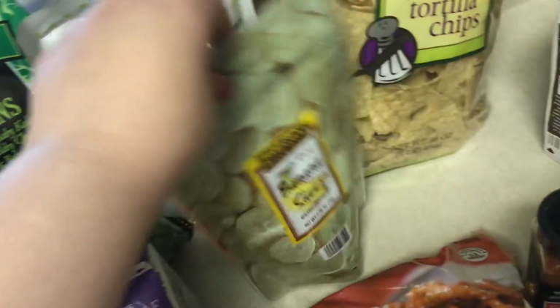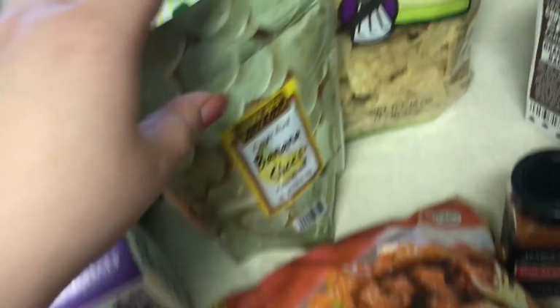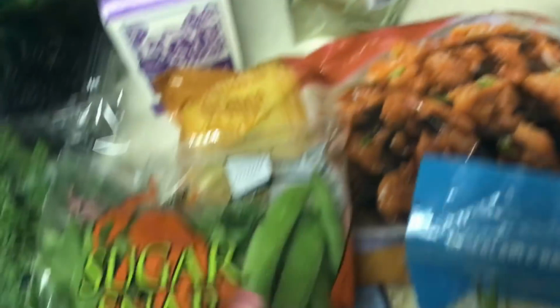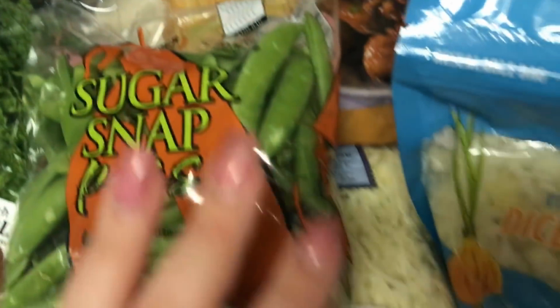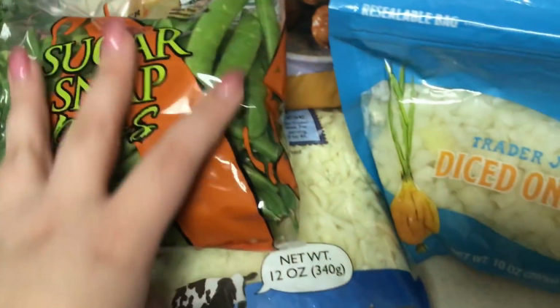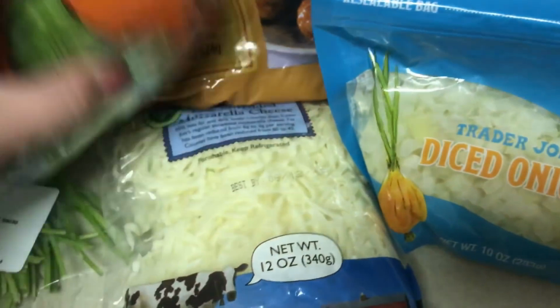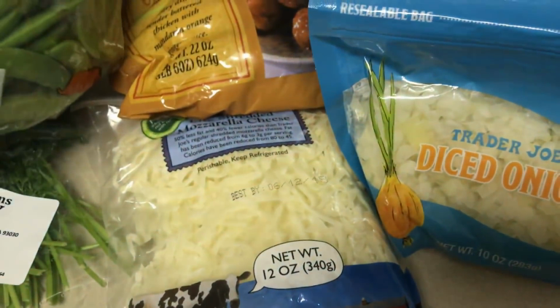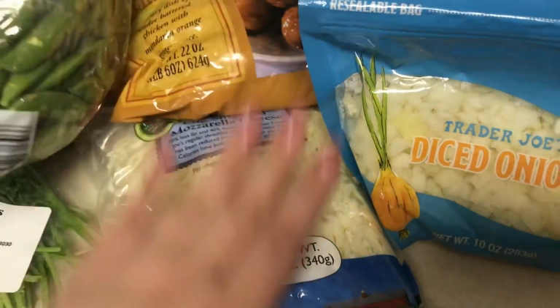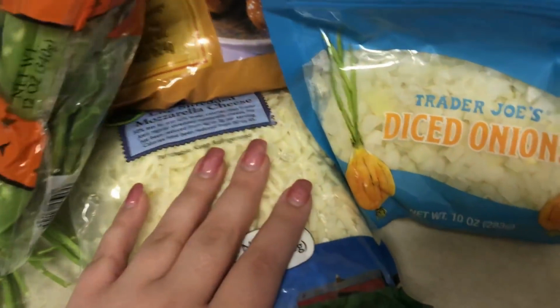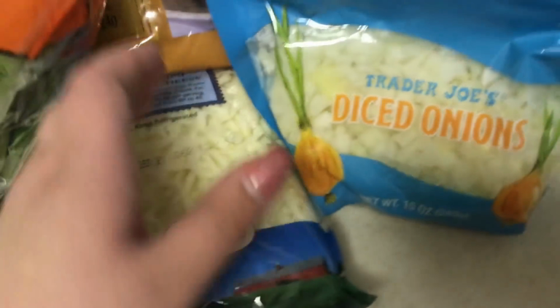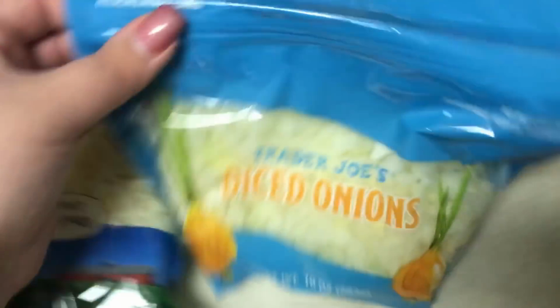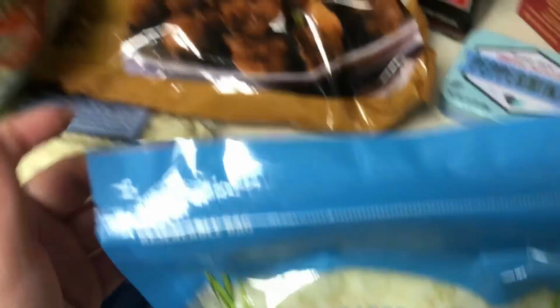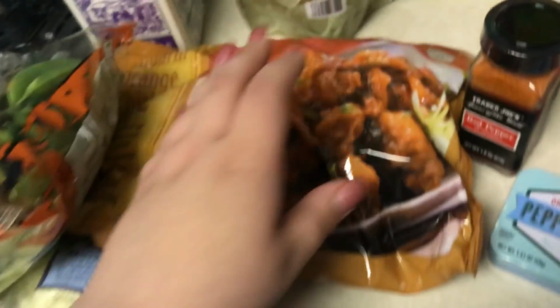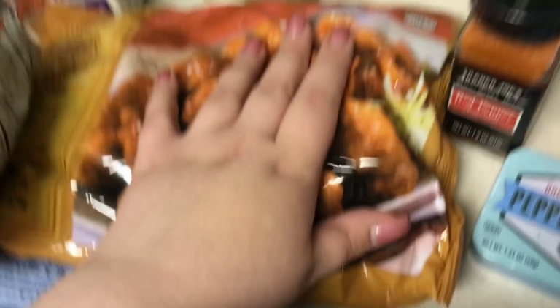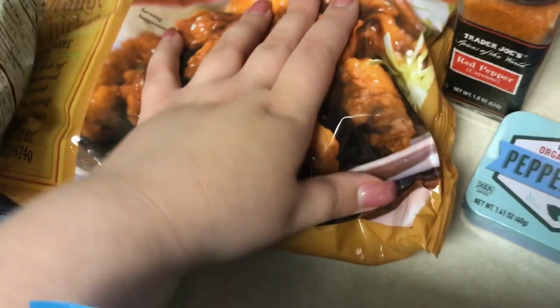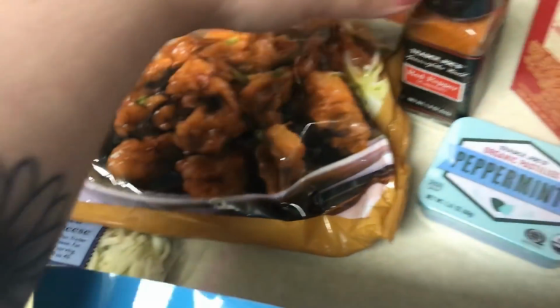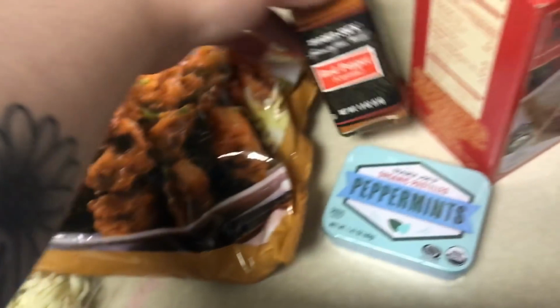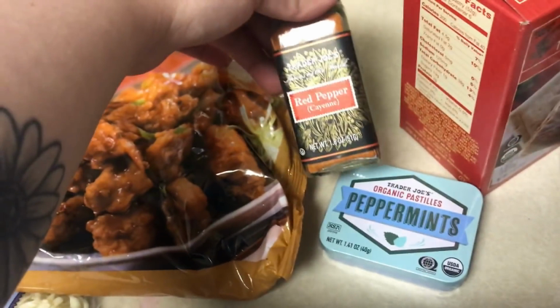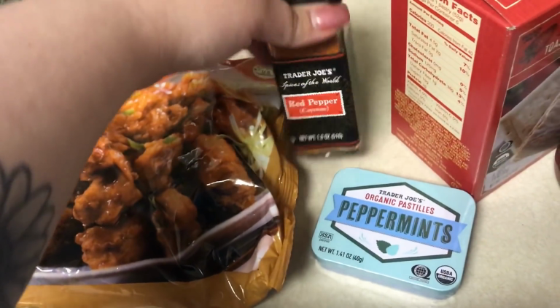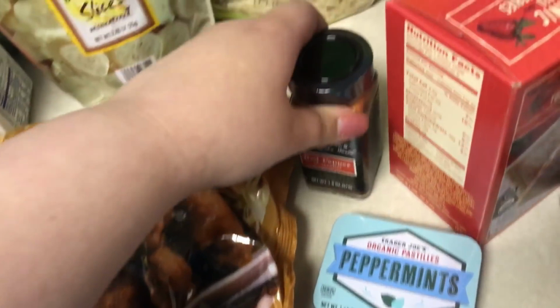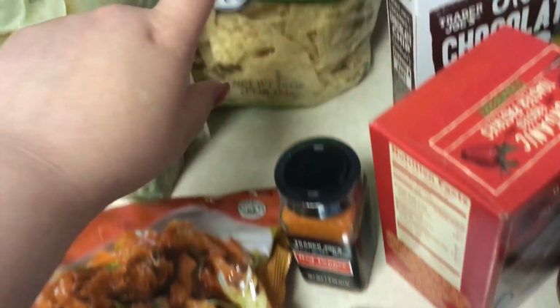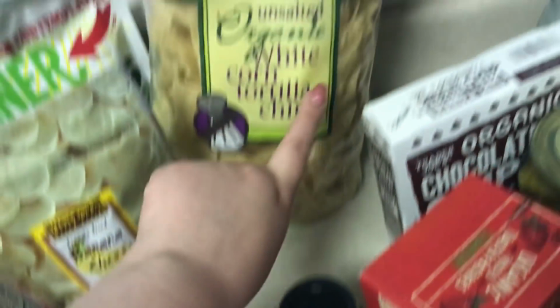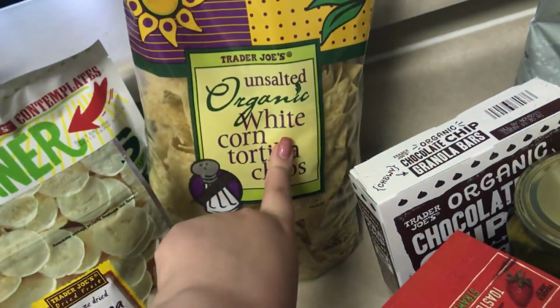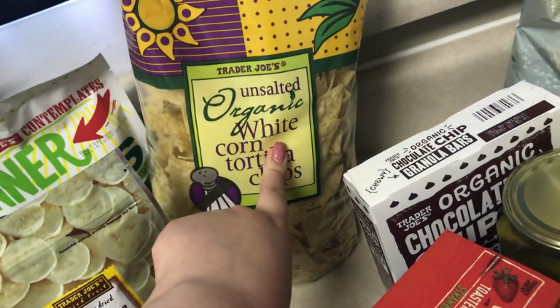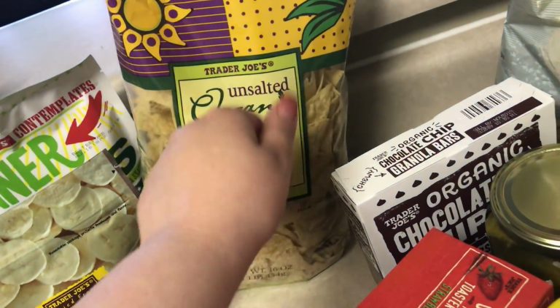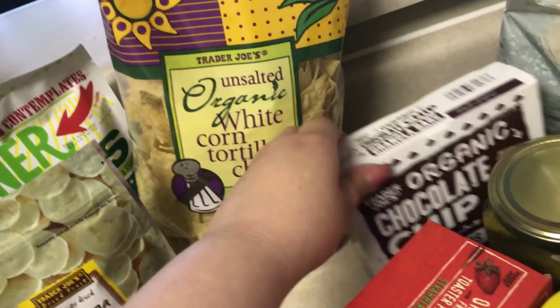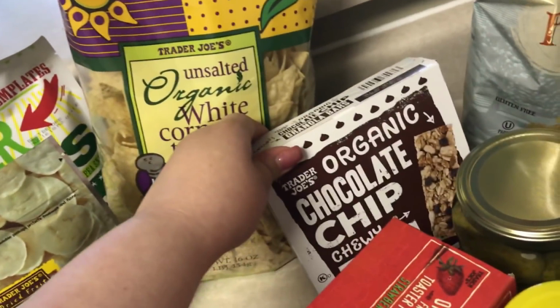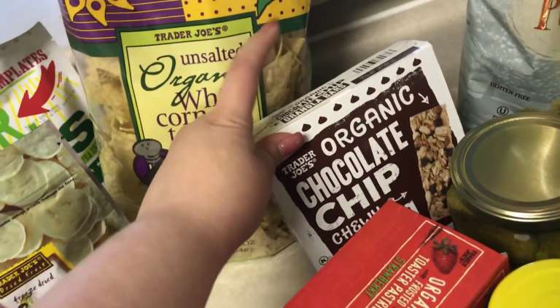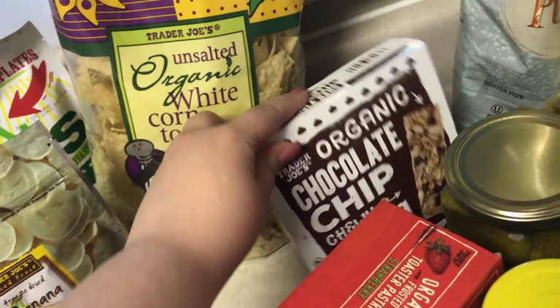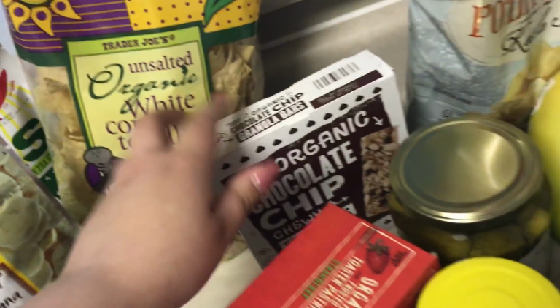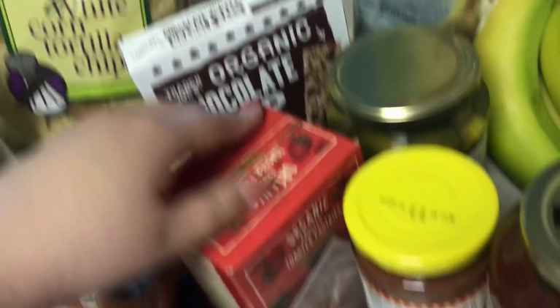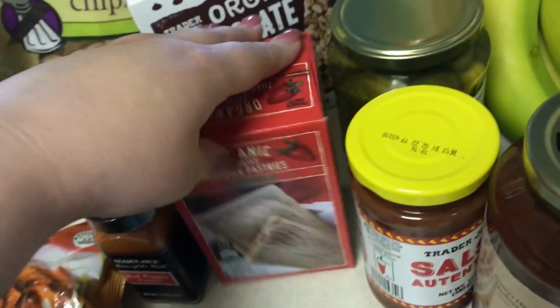Some snap peas, sugar snap peas, mozzarella, diced onions, Mandarin orange chicken, cayenne pepper, some unsalted white corn tortilla chips, and chocolate chip granola bars.